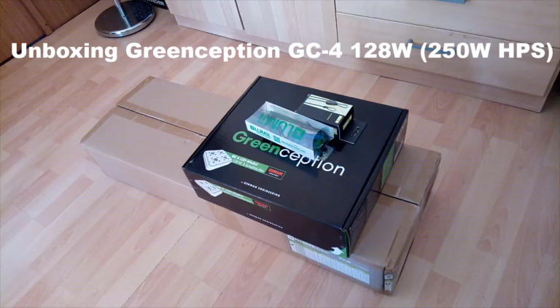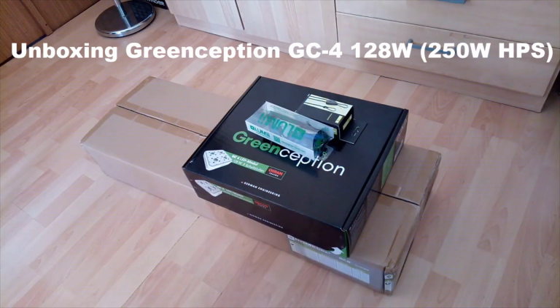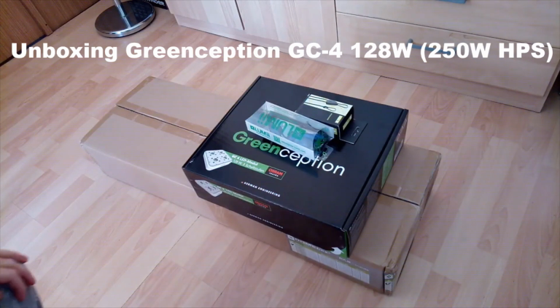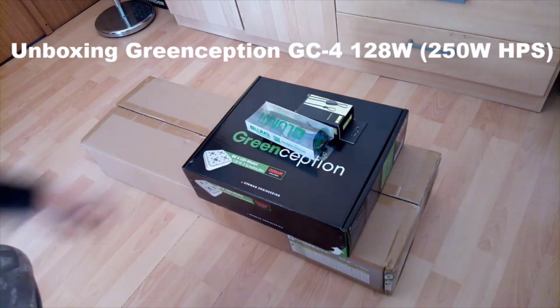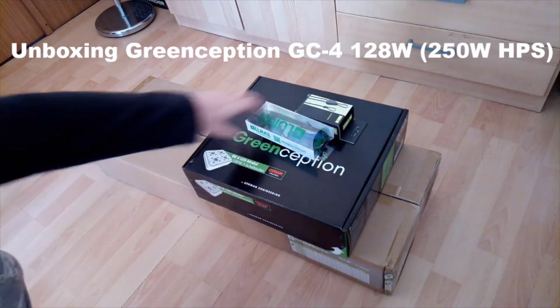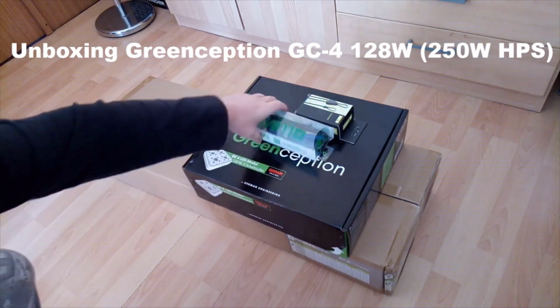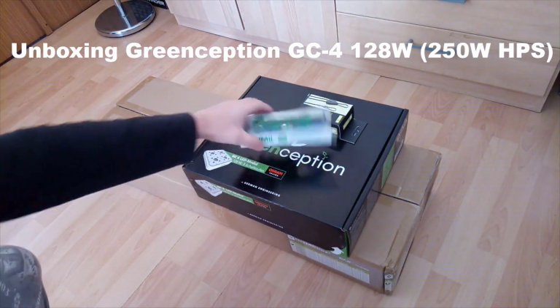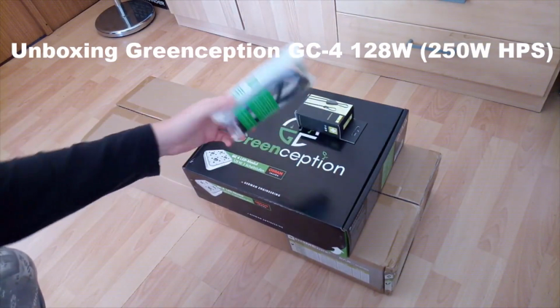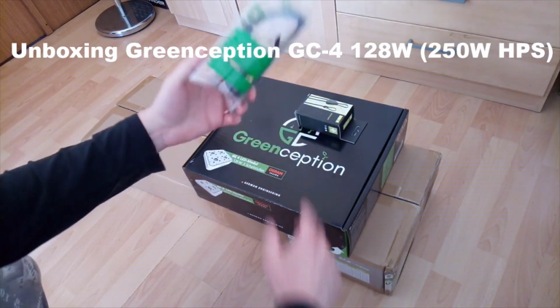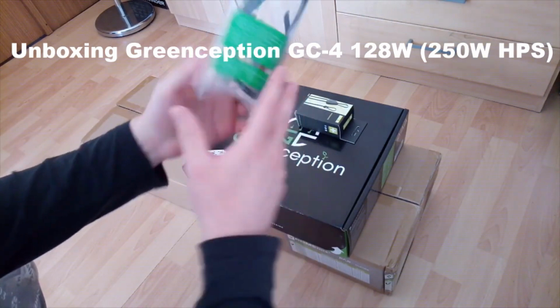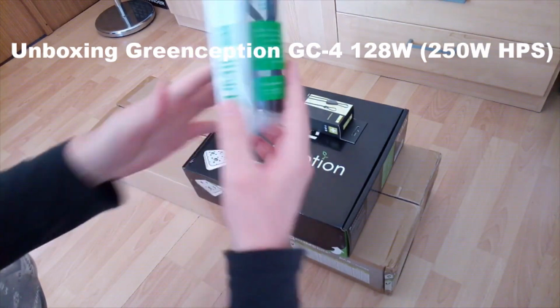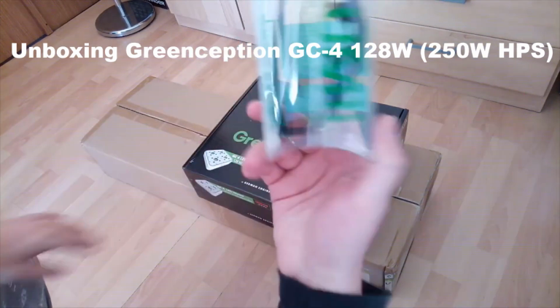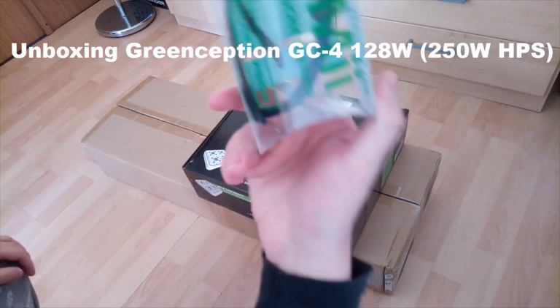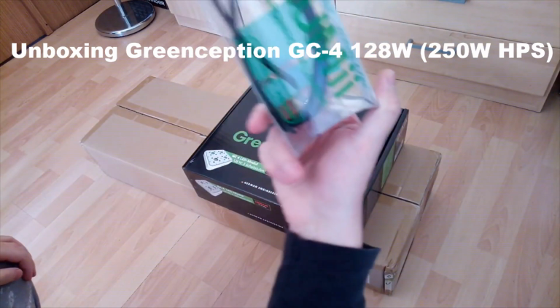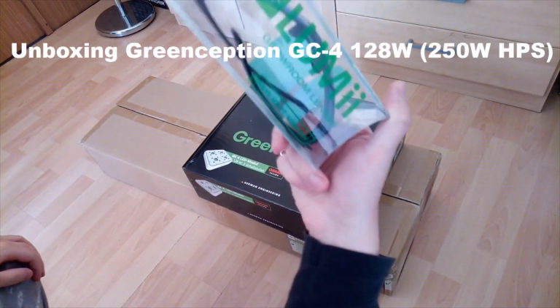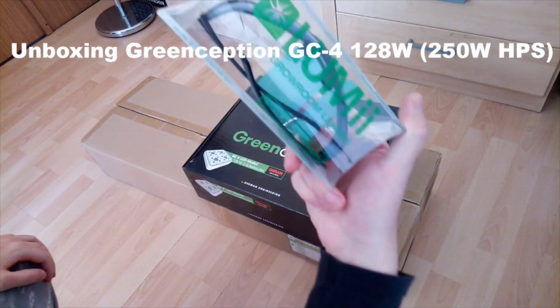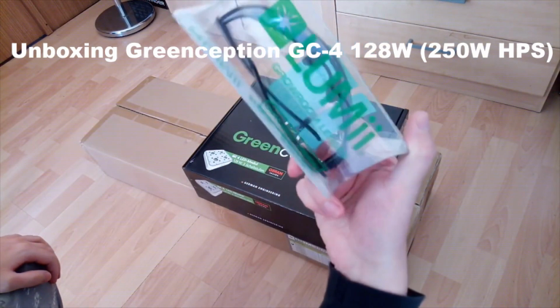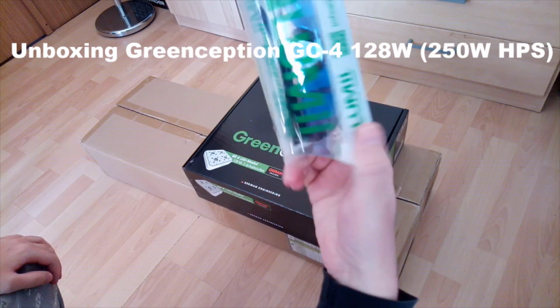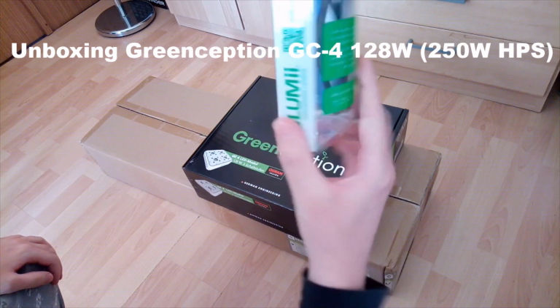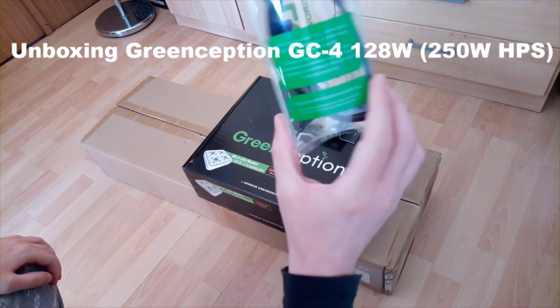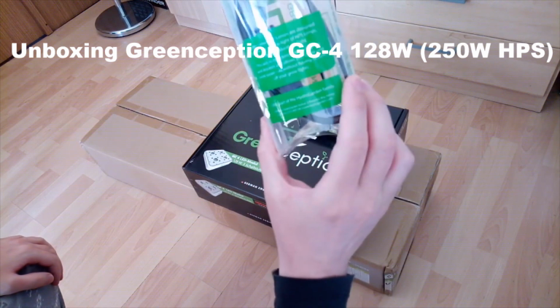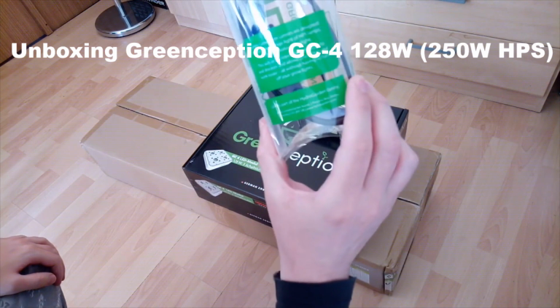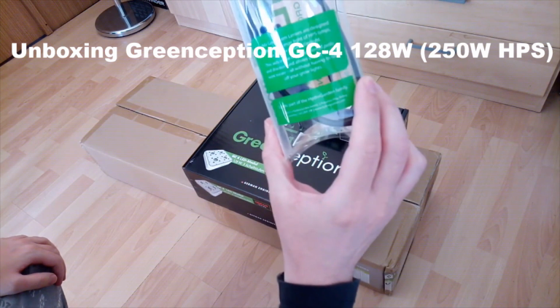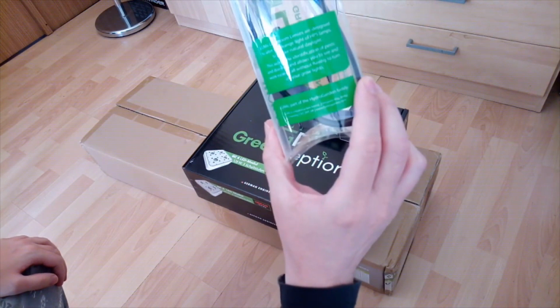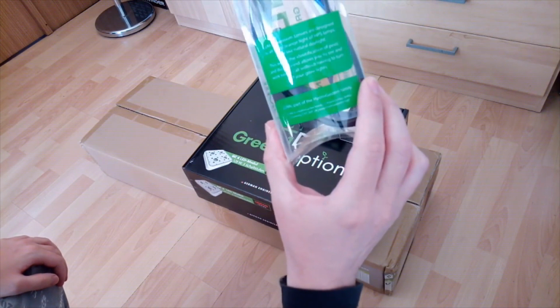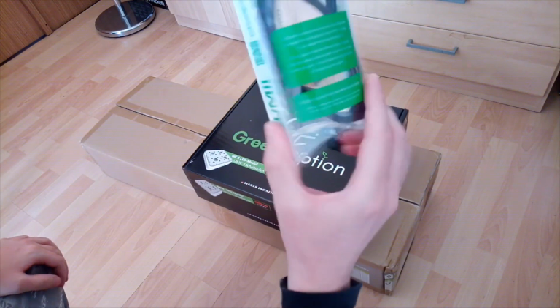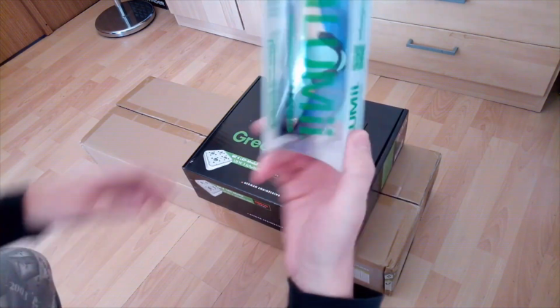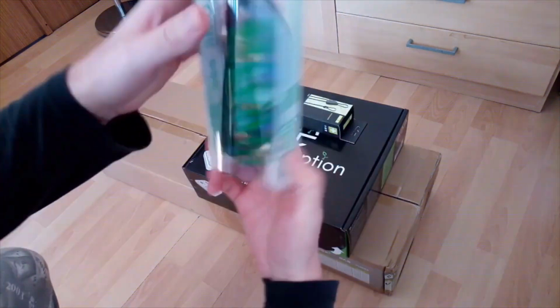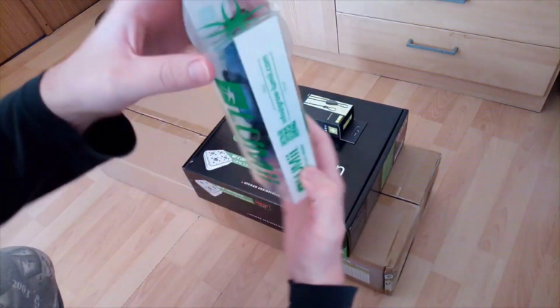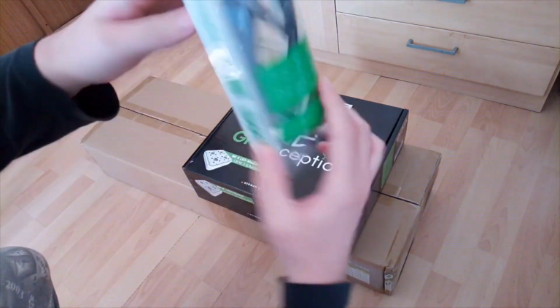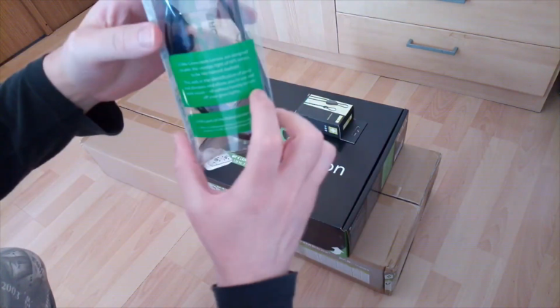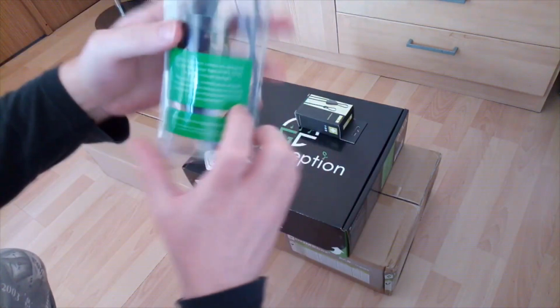Hello everyone, Herbalist here. I finally received my package with a new grow box, new grow lights, and two gifts.